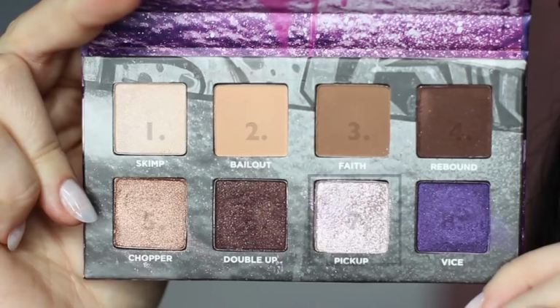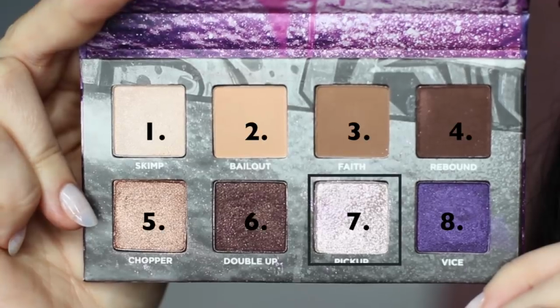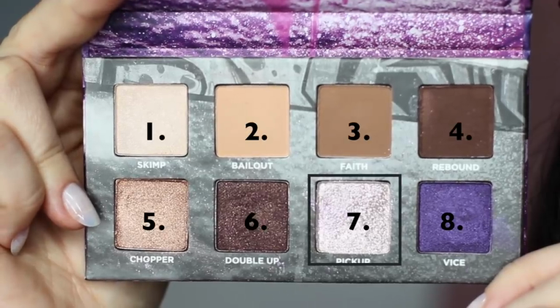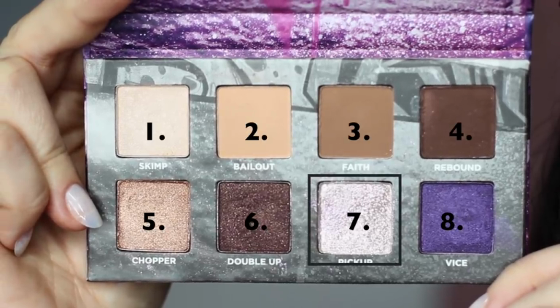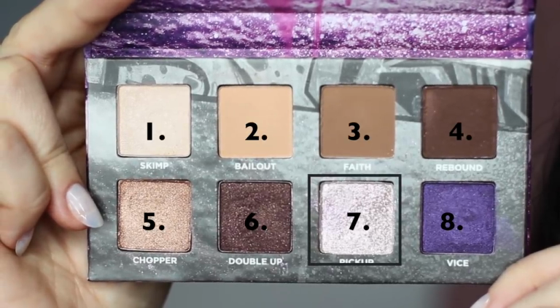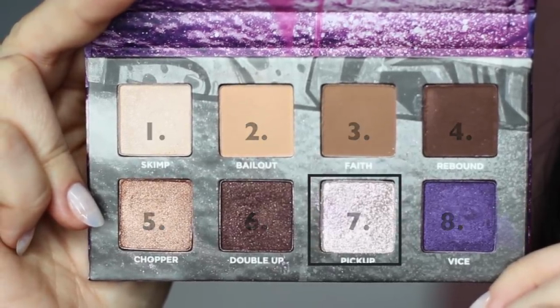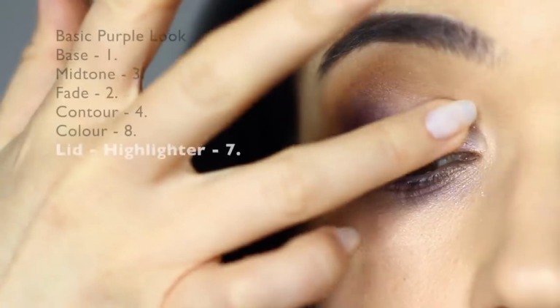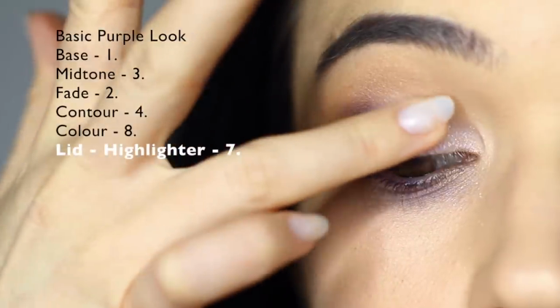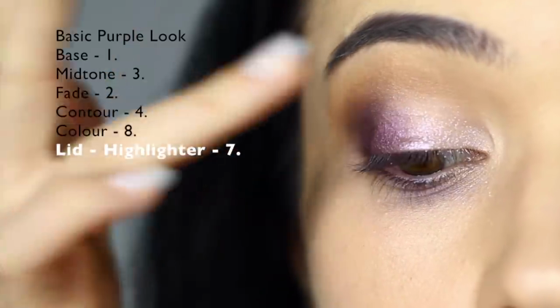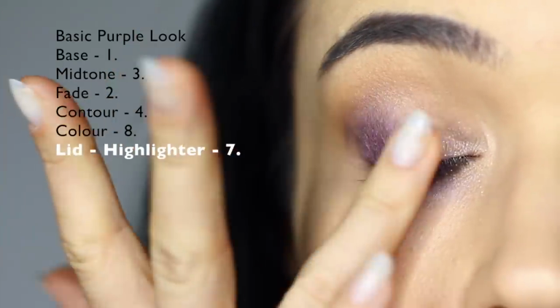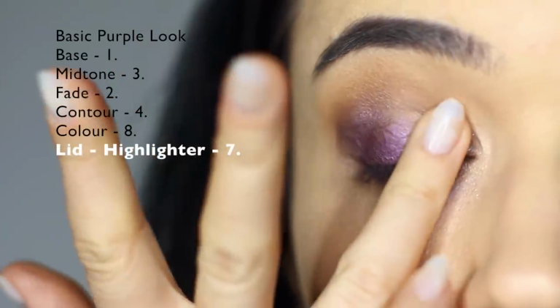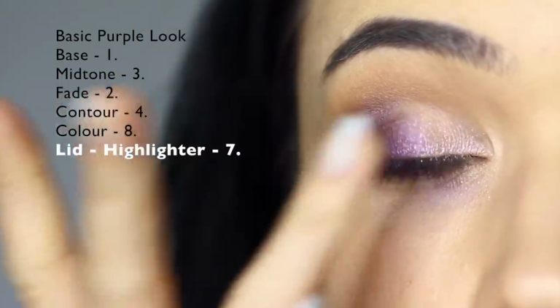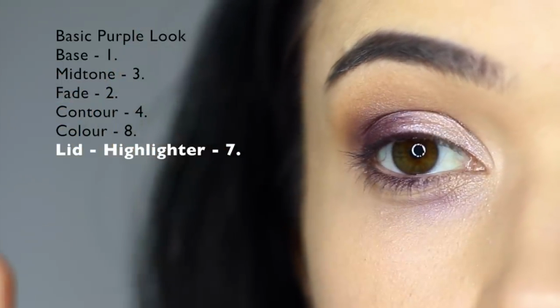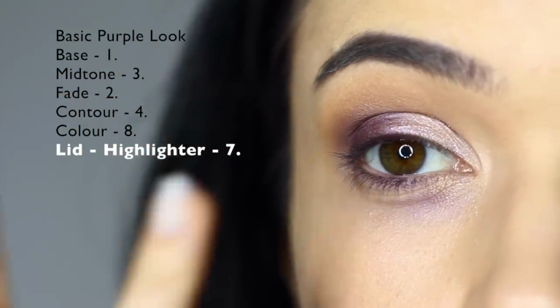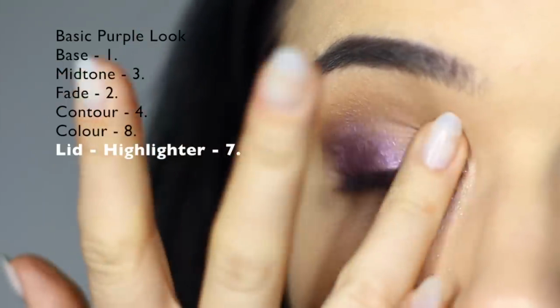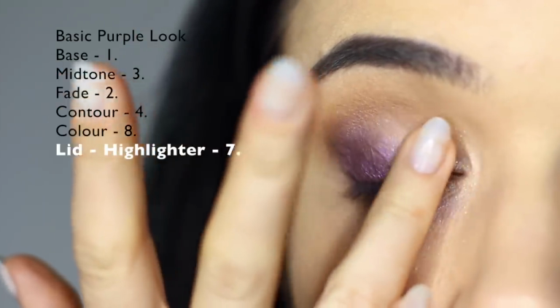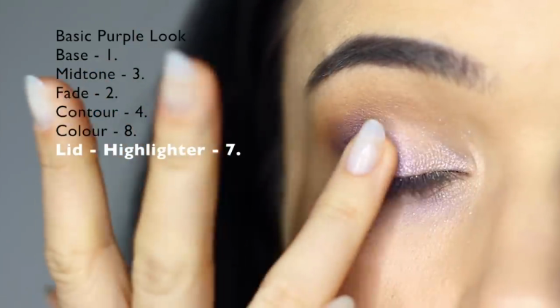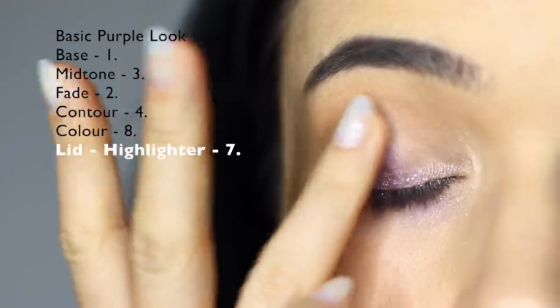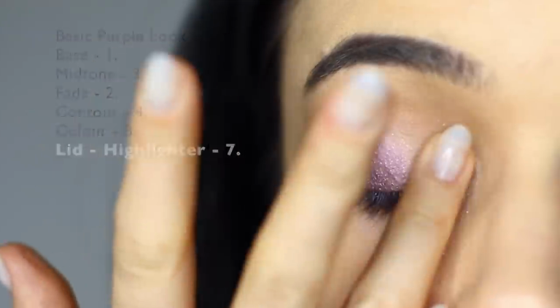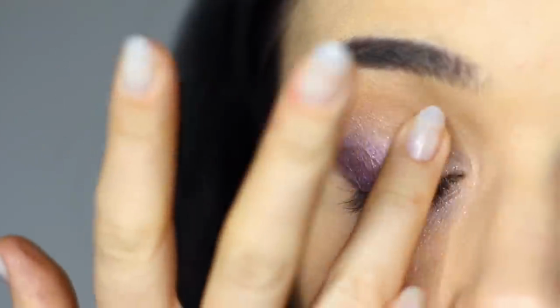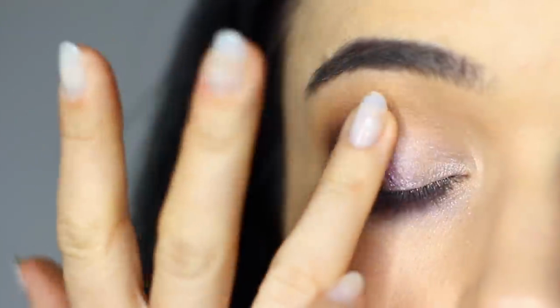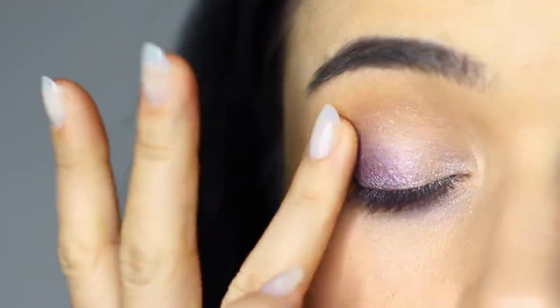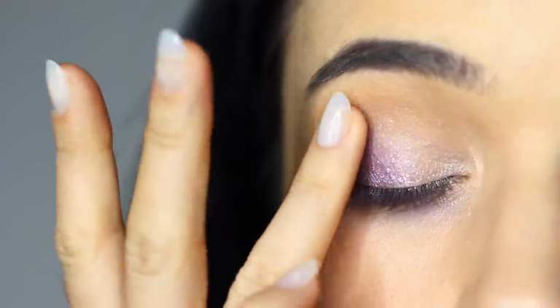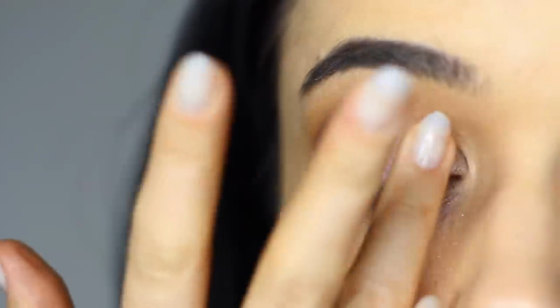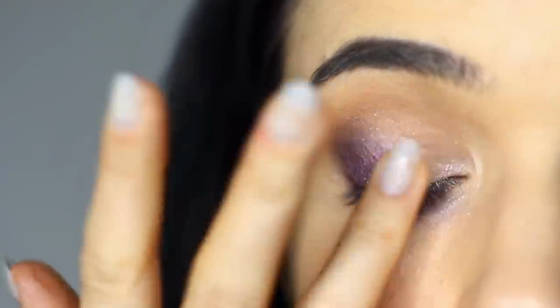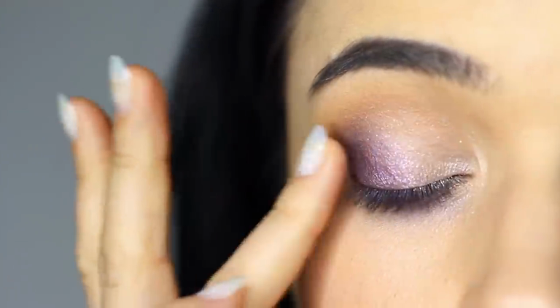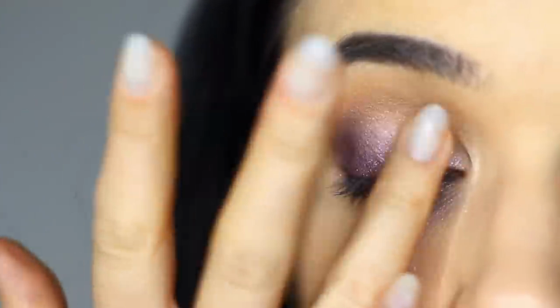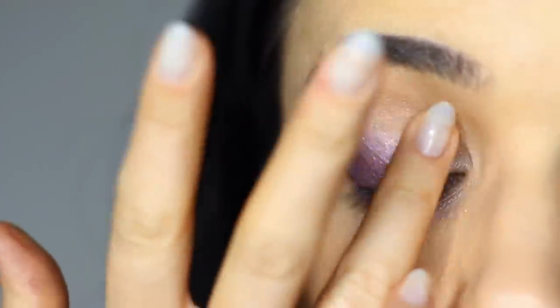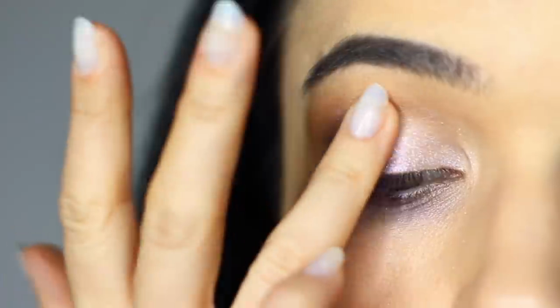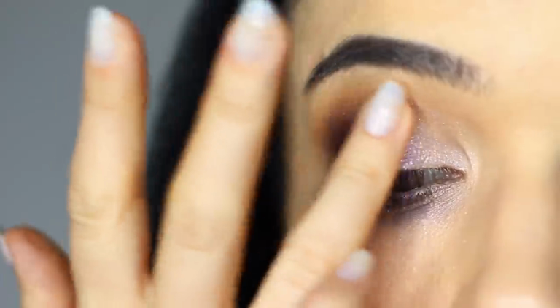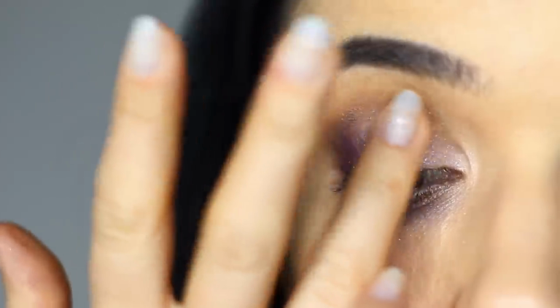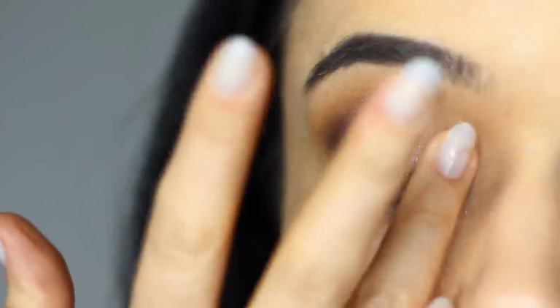Taking shade number seven, this time using my fingertips, I'm going to tap this over everything we've already applied on the lid, but mostly focusing on that inner corner. Try to make sure you don't touch the crease too much, particularly if you have hooded eyes.